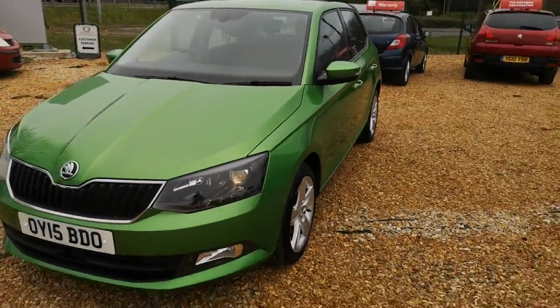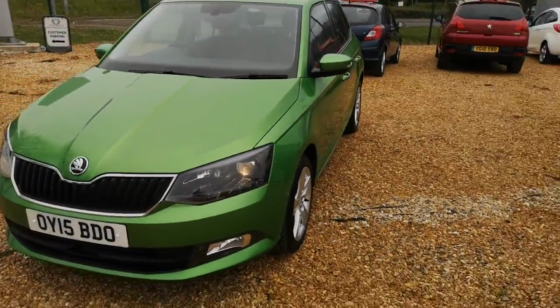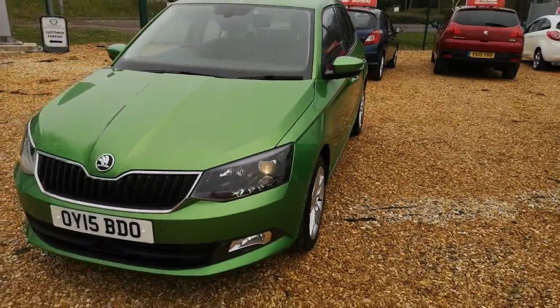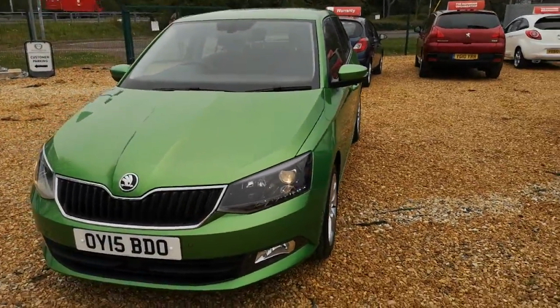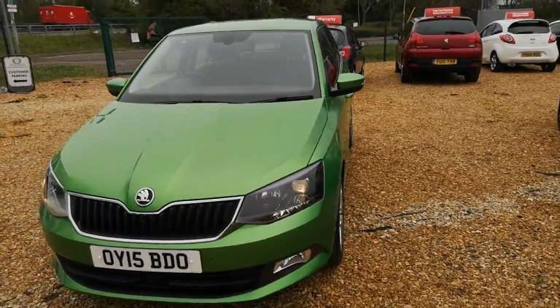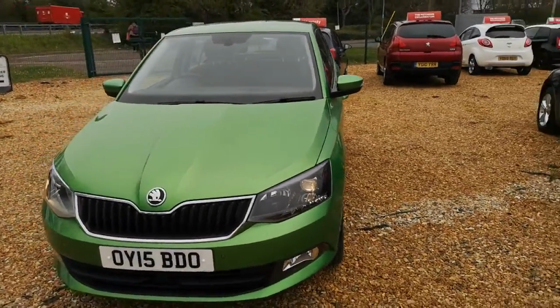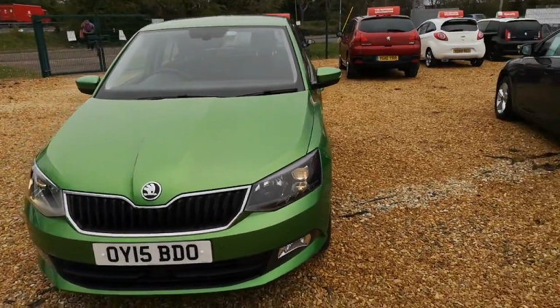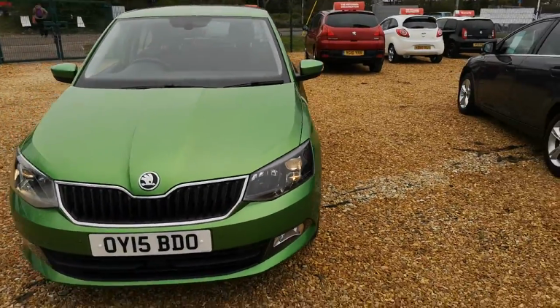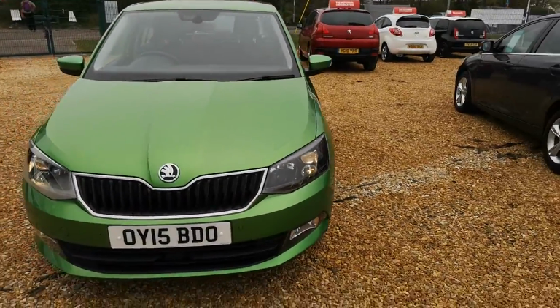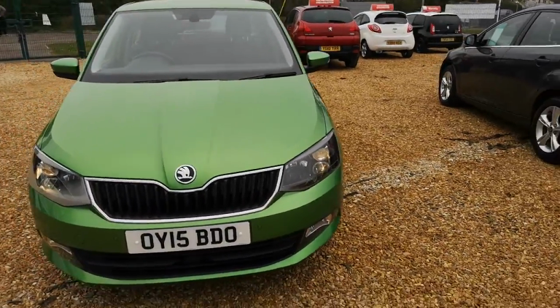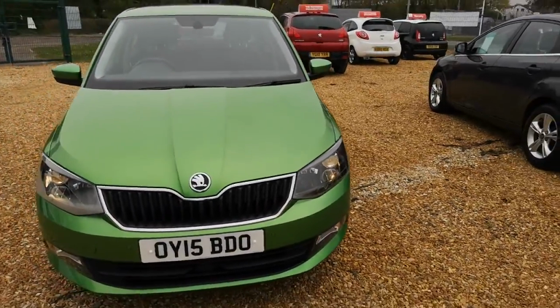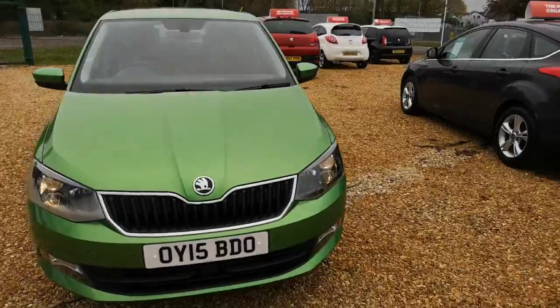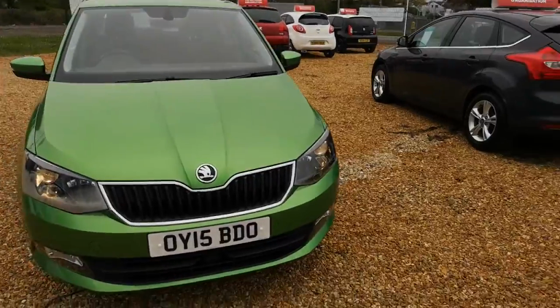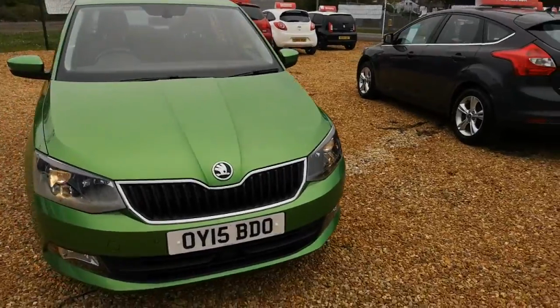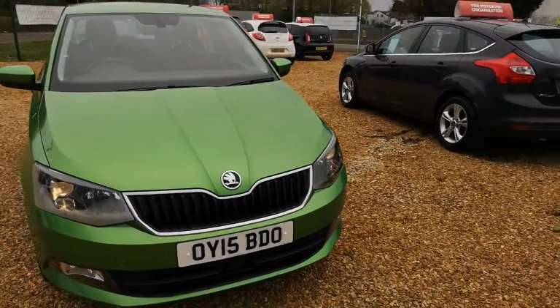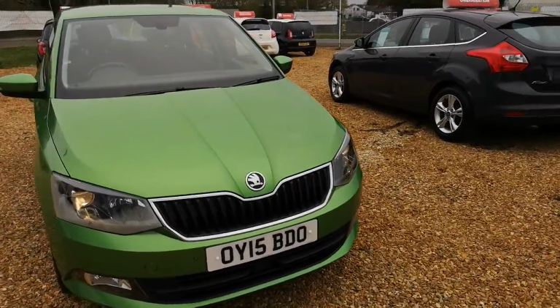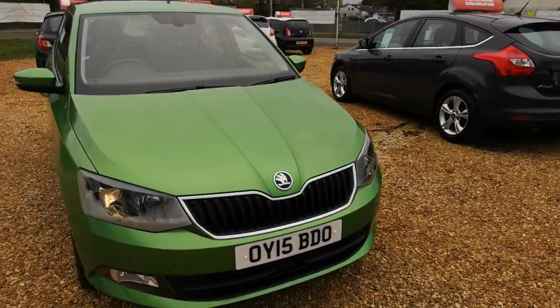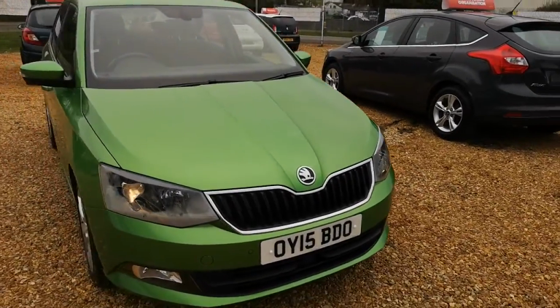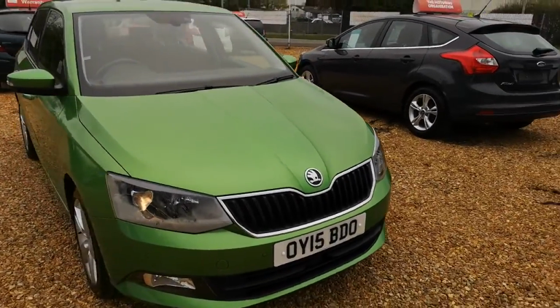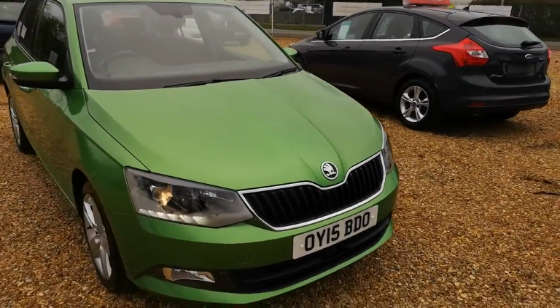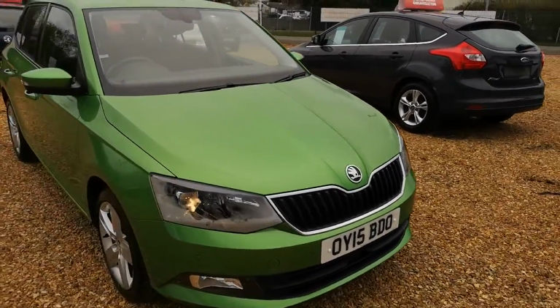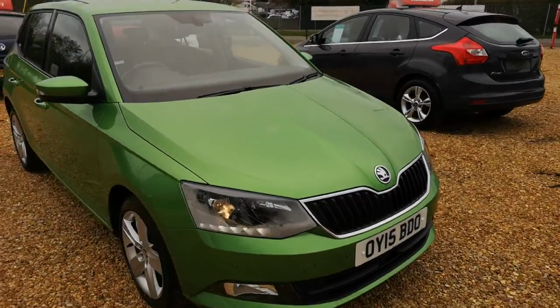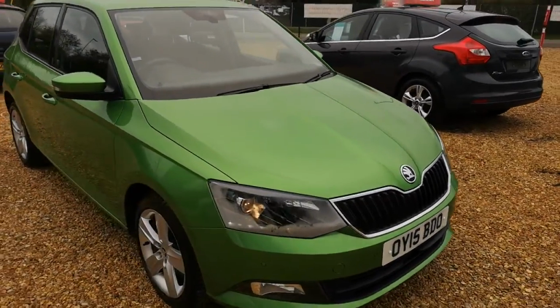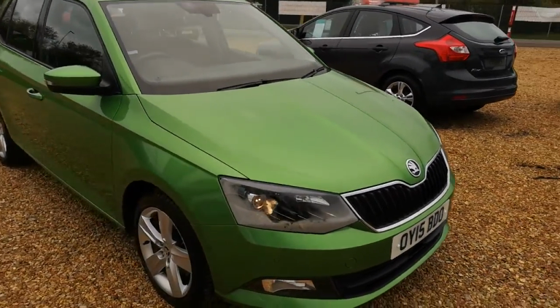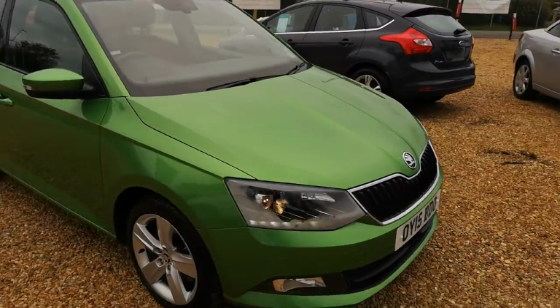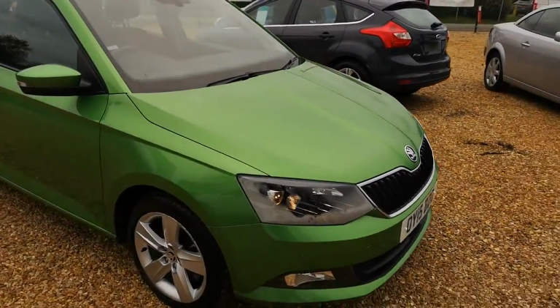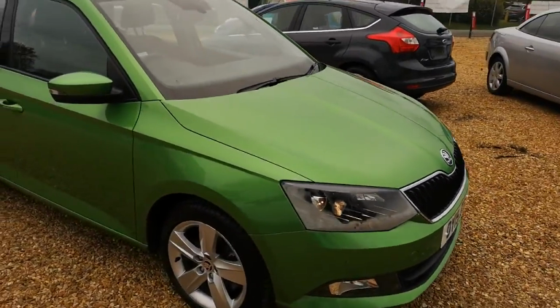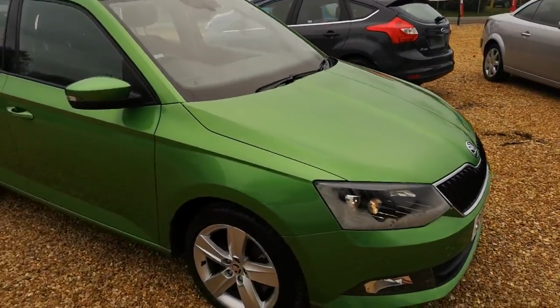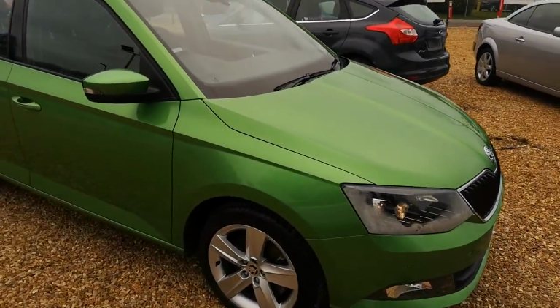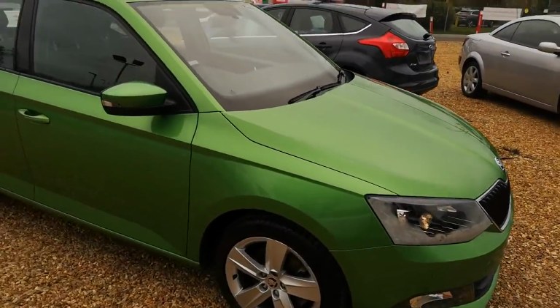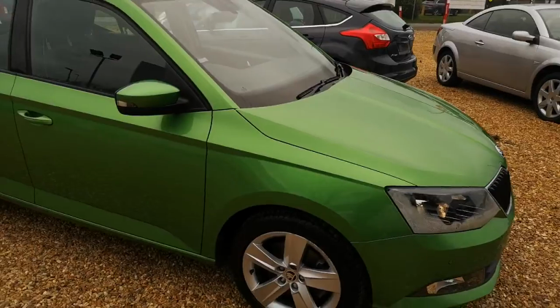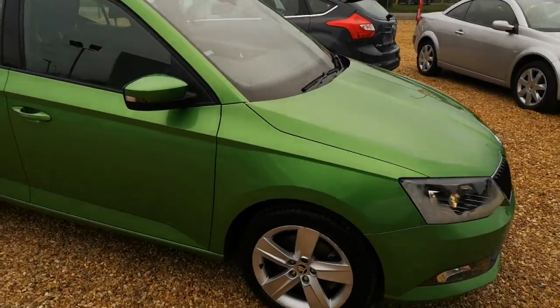As always, our vehicles will come with a fresh MOT, oil and filter change, and a 6 month warranty as standard, which is extendable.